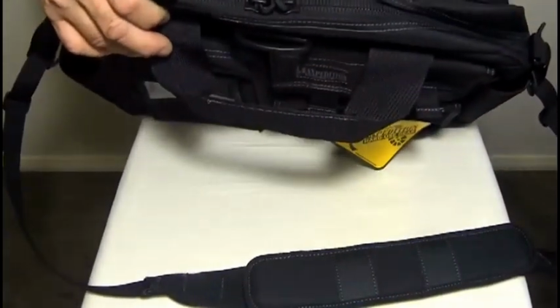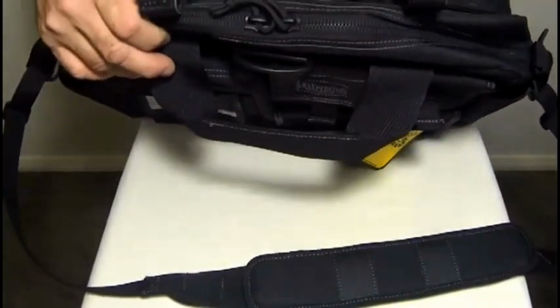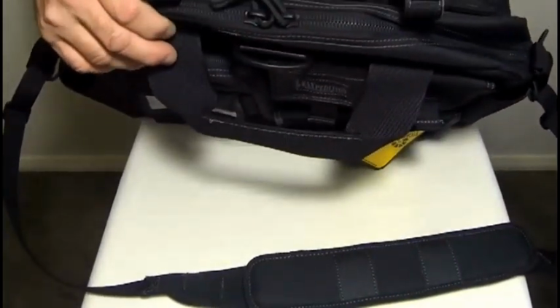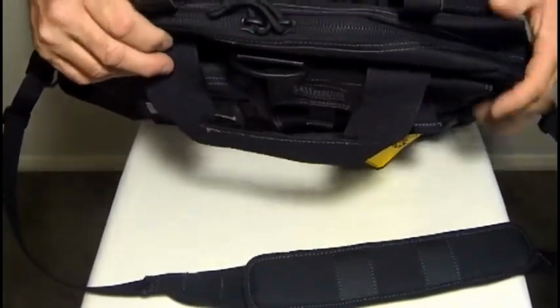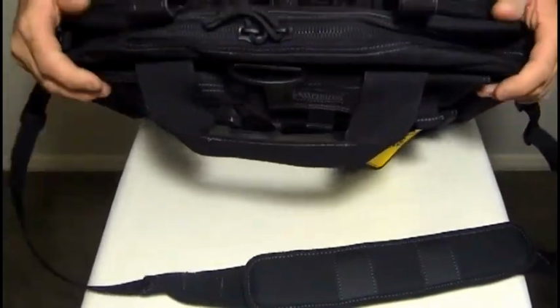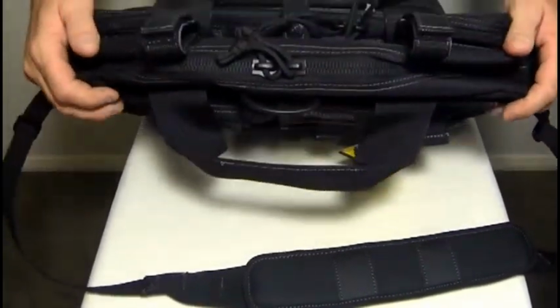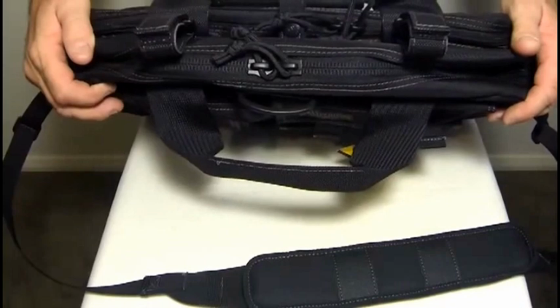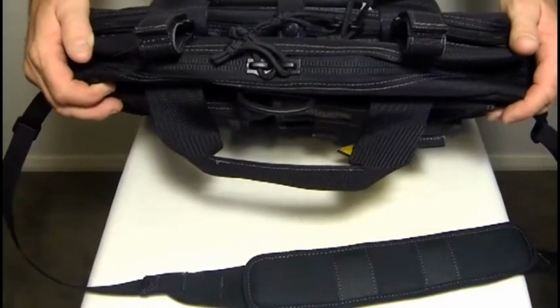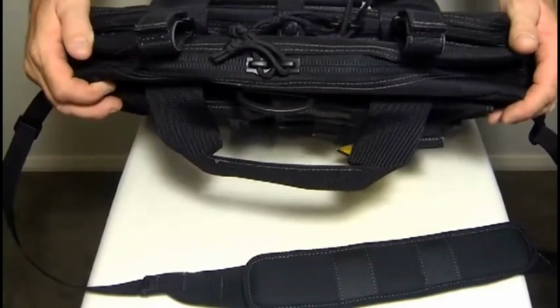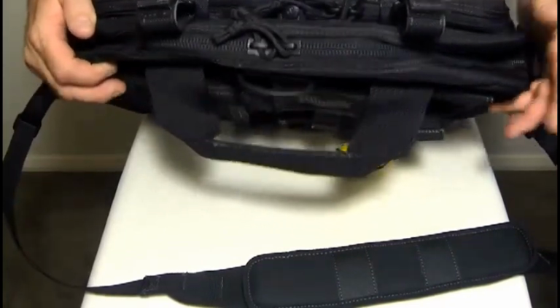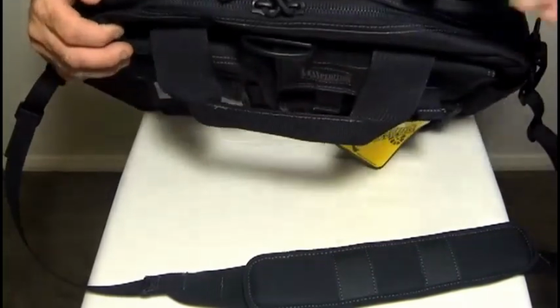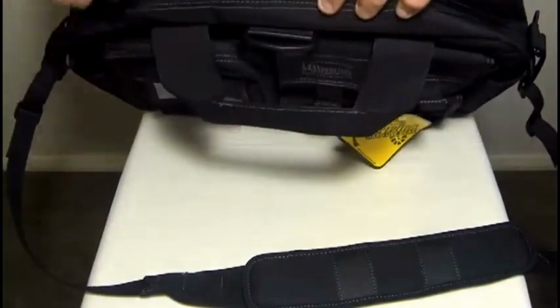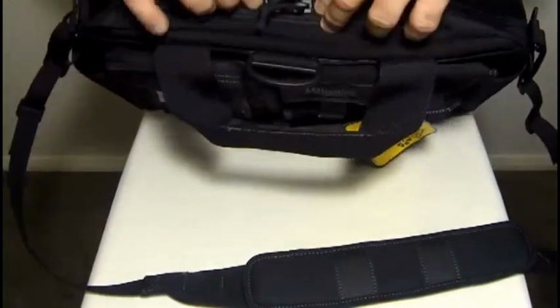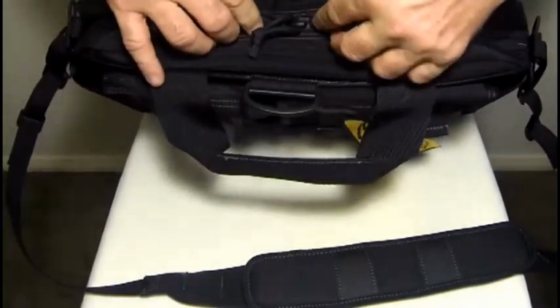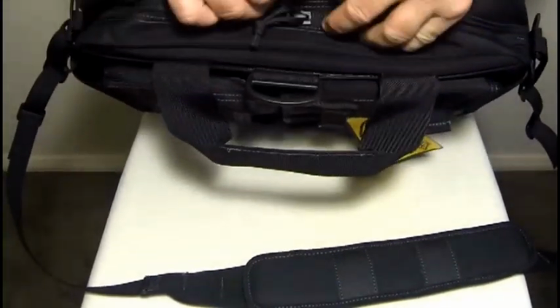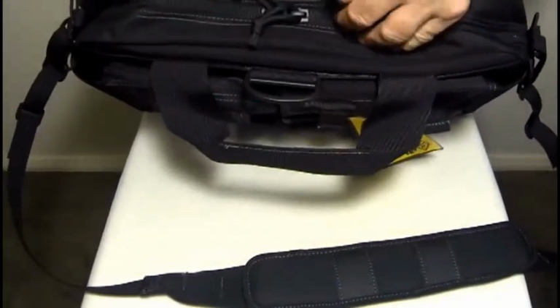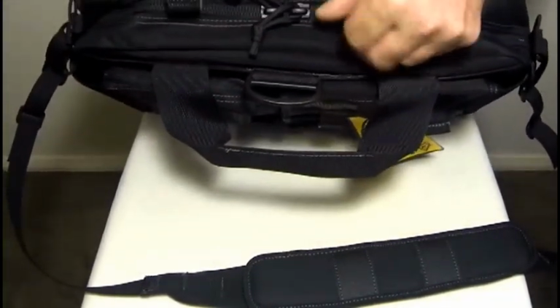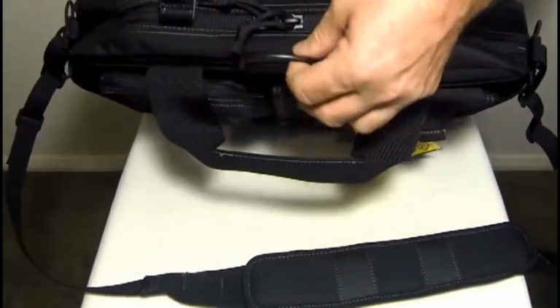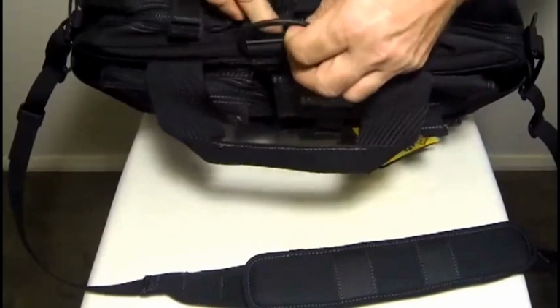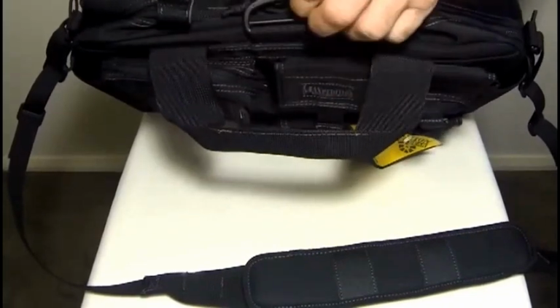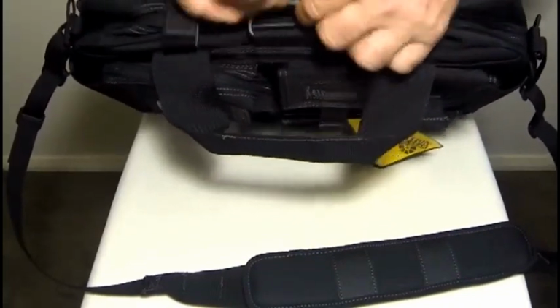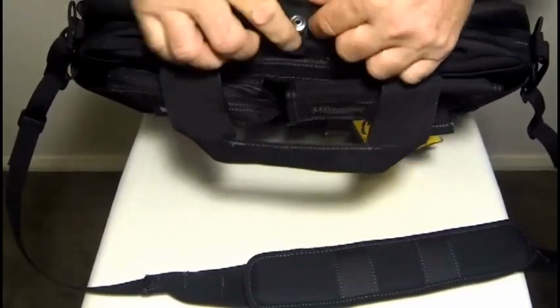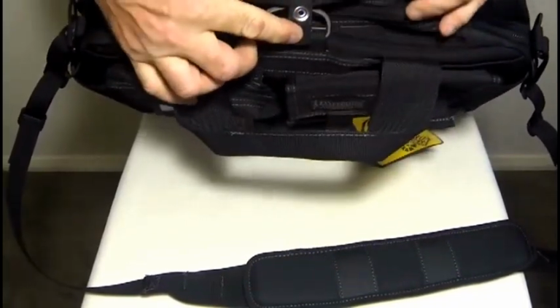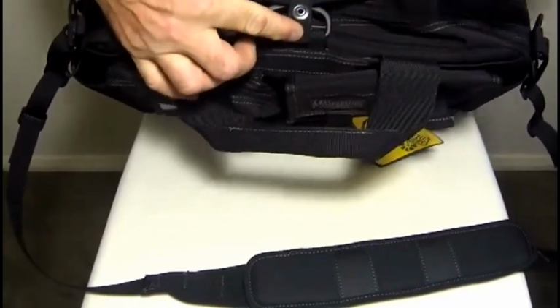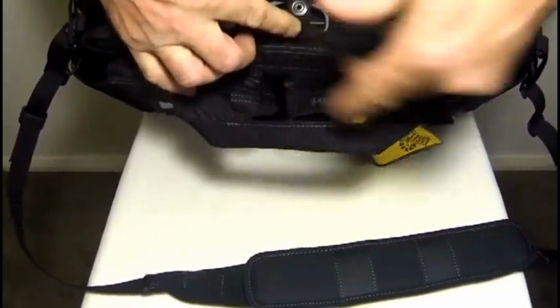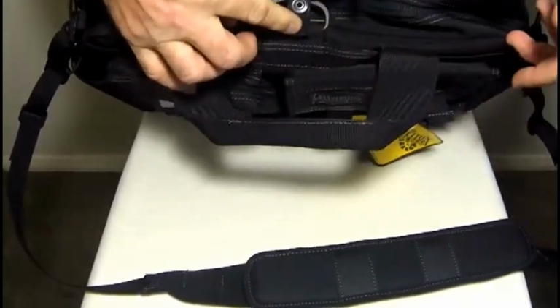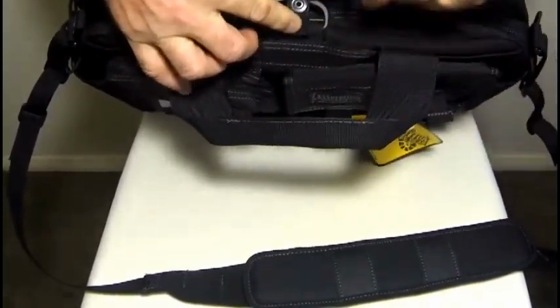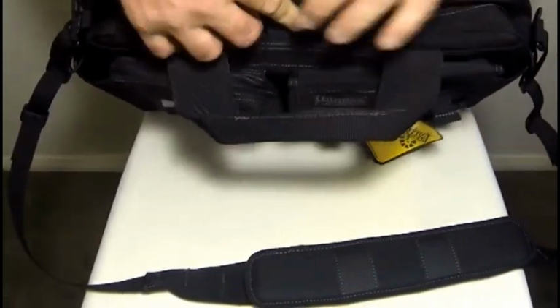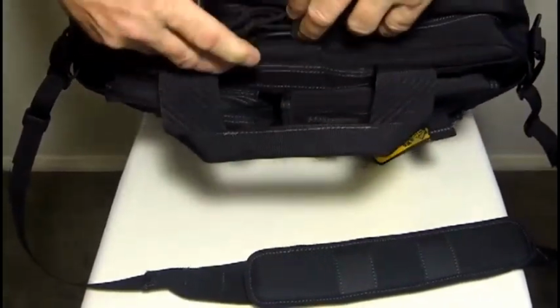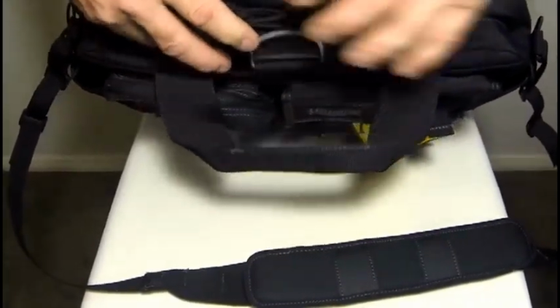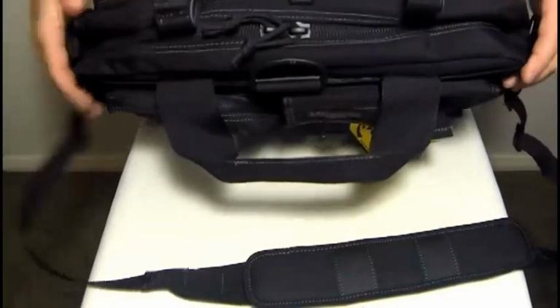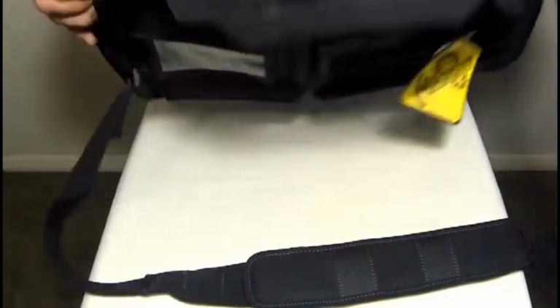The main zipper pull features a button lock safety device to prevent accidental opening. You press here and basically secure that over there so that the bag can't be opened.